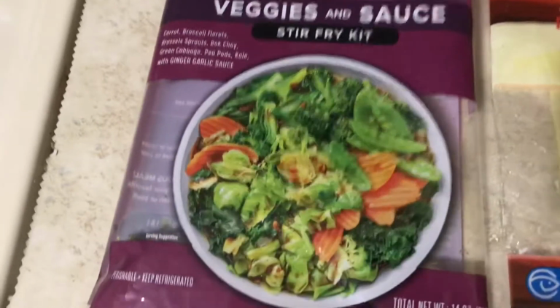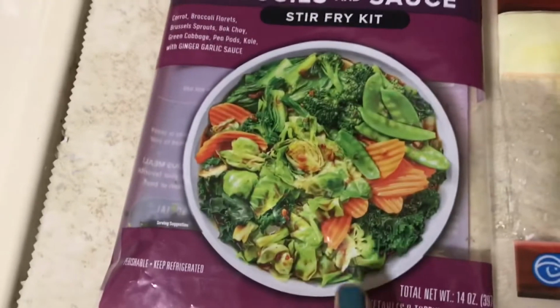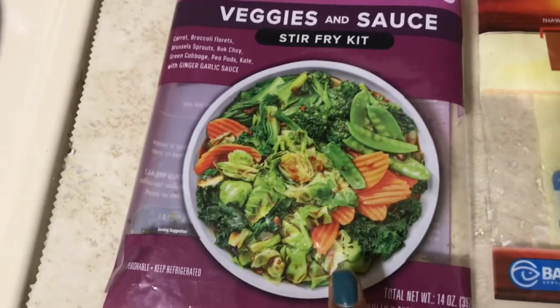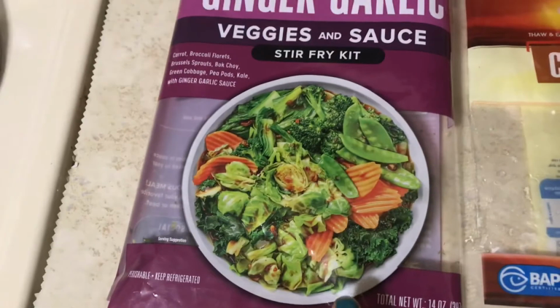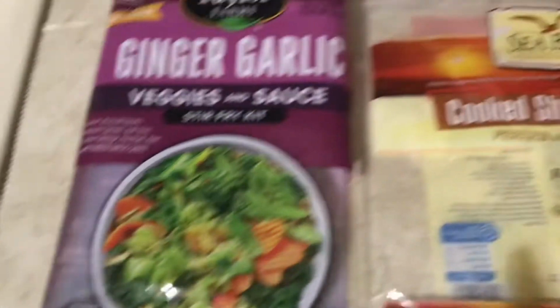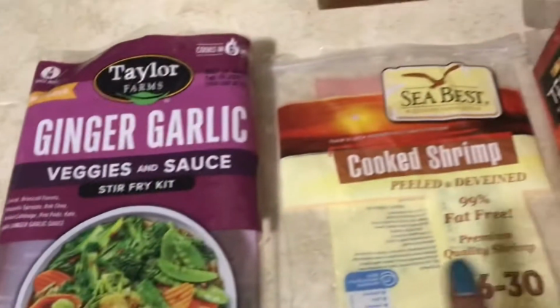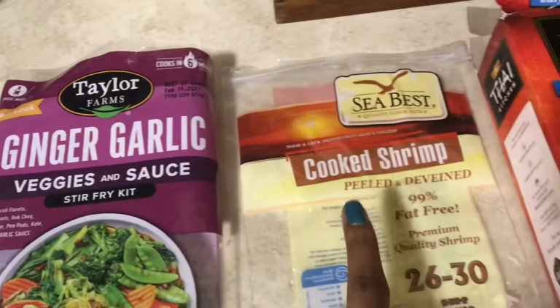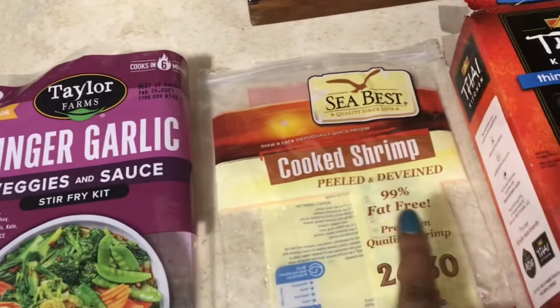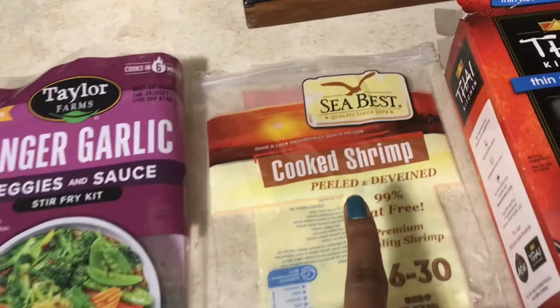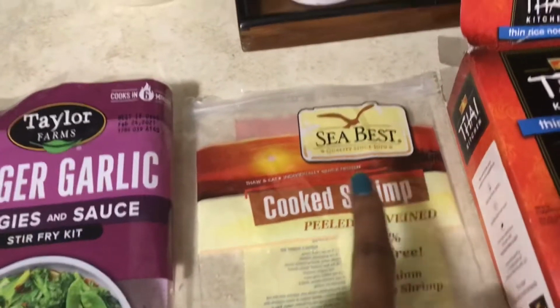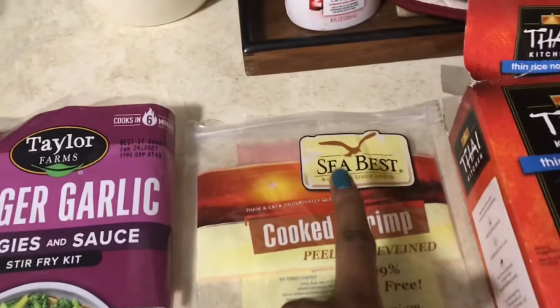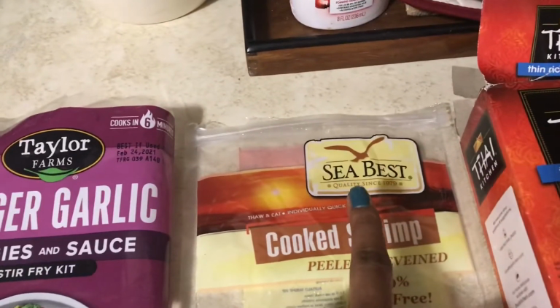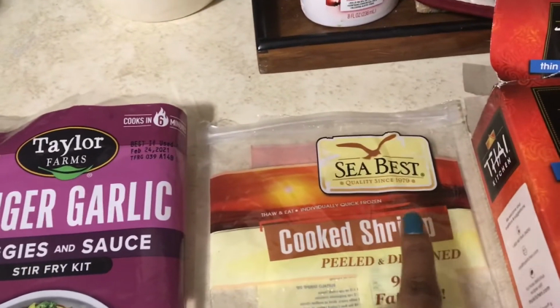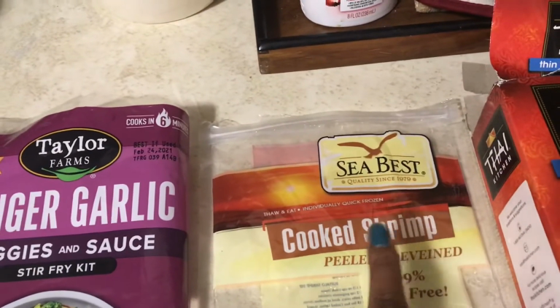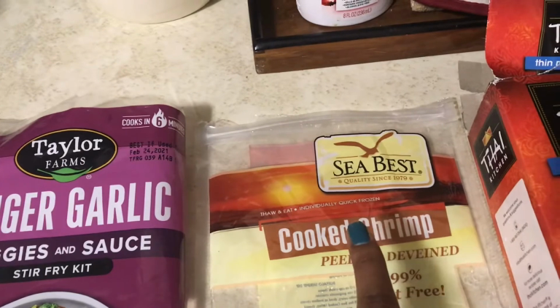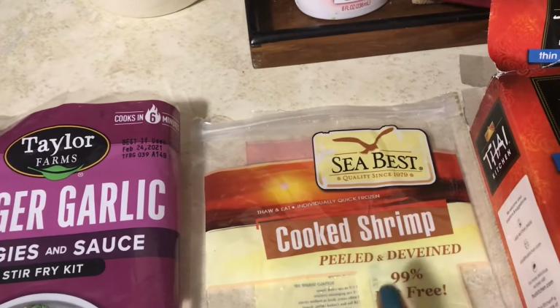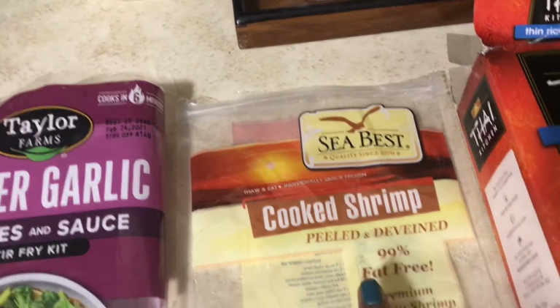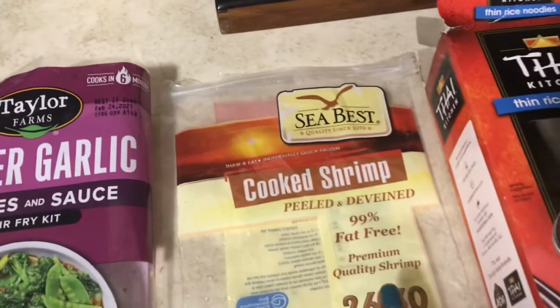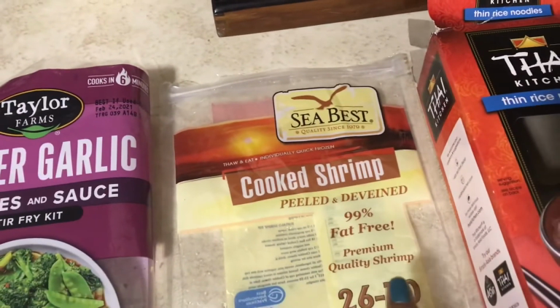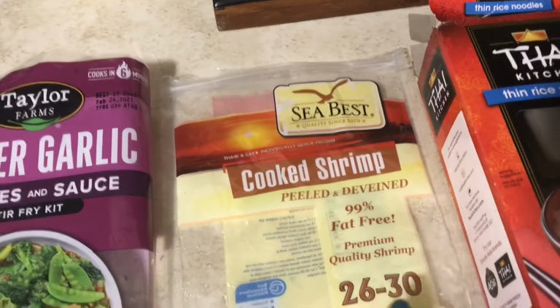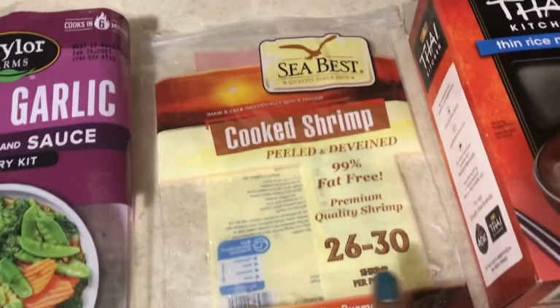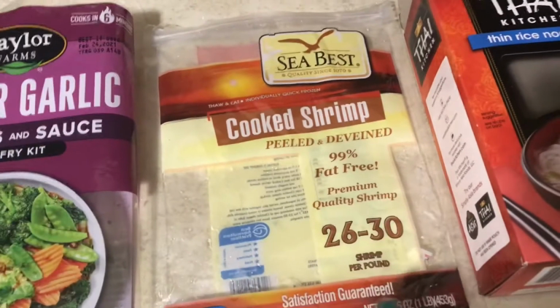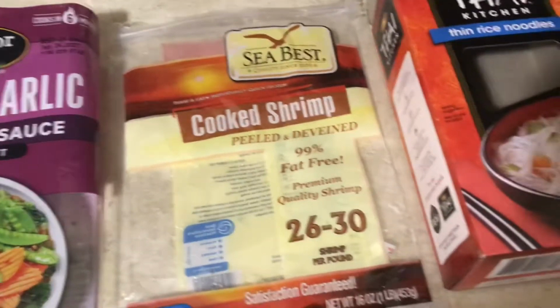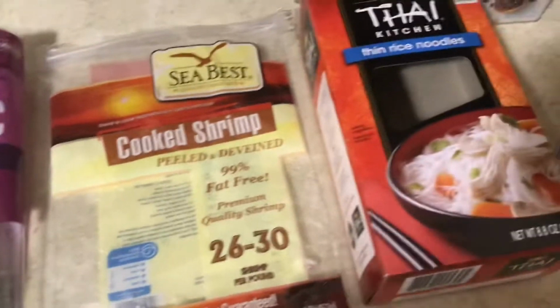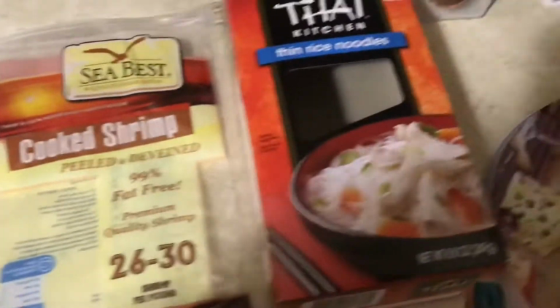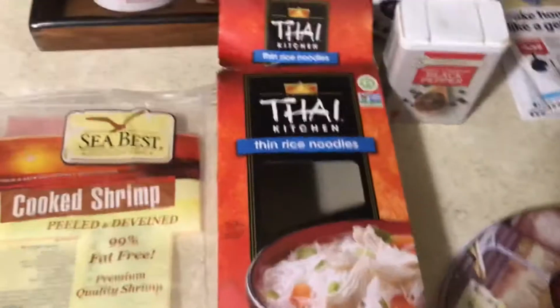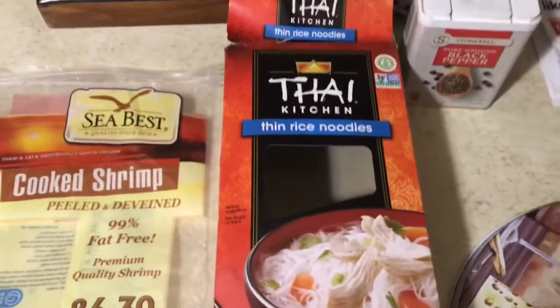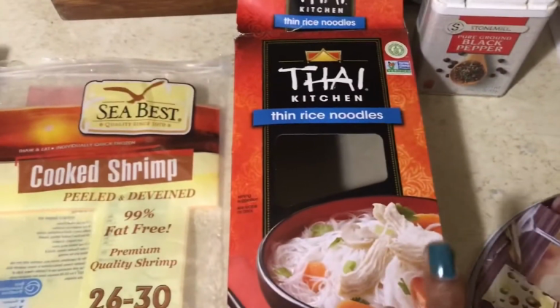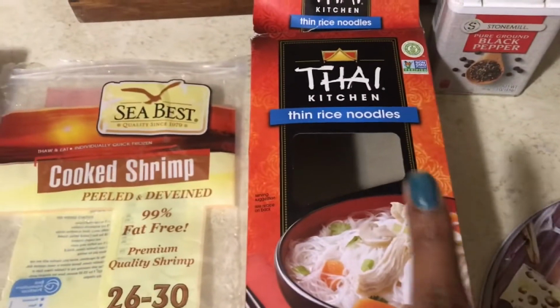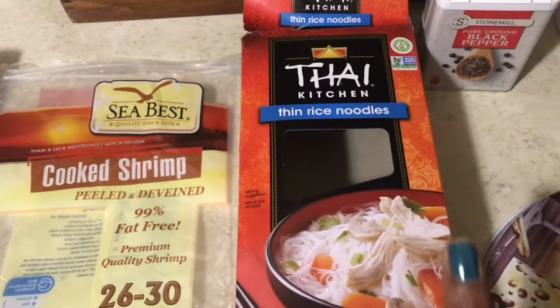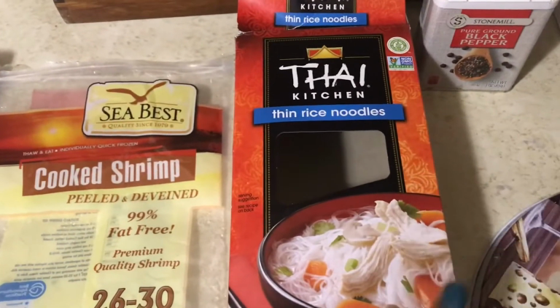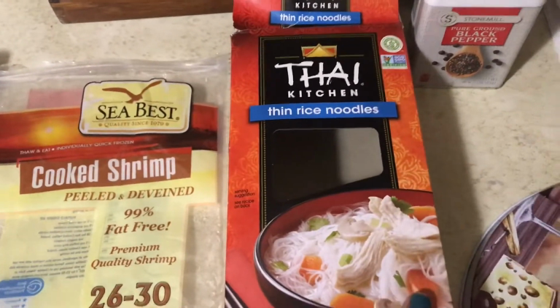It looks like this. And I'm going to be putting that with some cooked shrimp. I have the C-Best peeled and deveined, 99% fat-free shrimp, and then I'm going to be putting it with Thai Kitchen thin rice noodles.